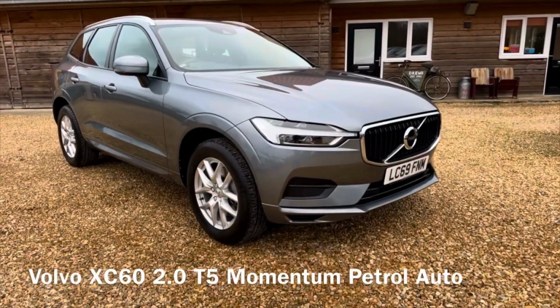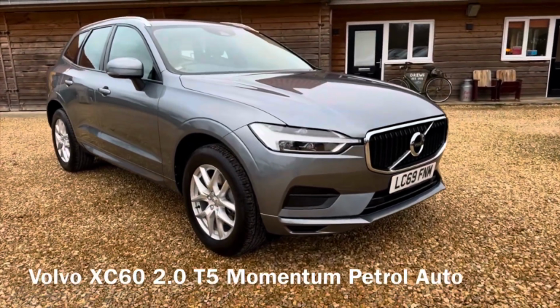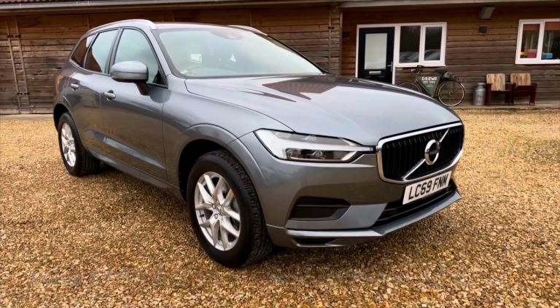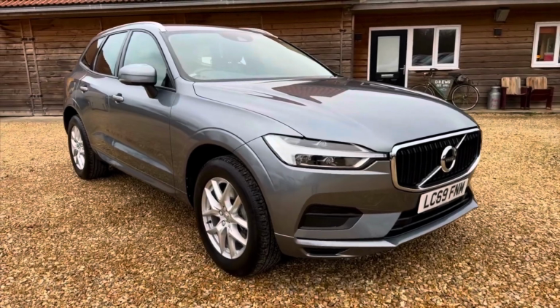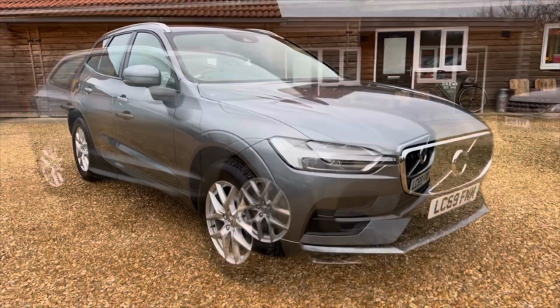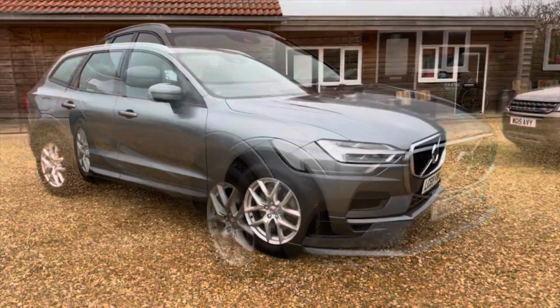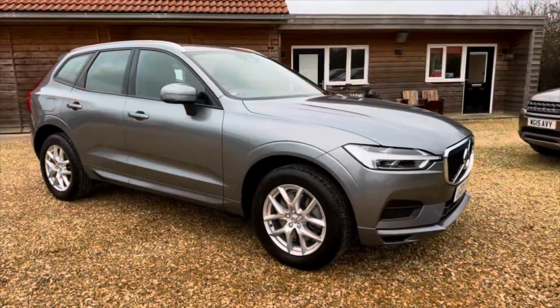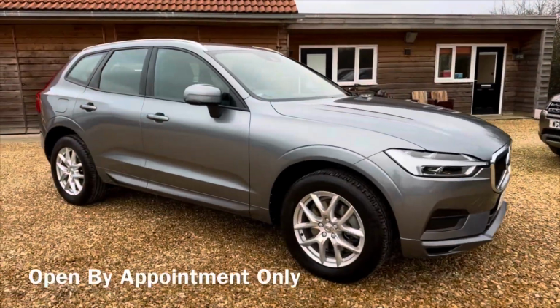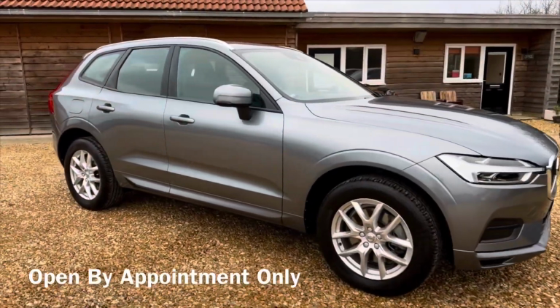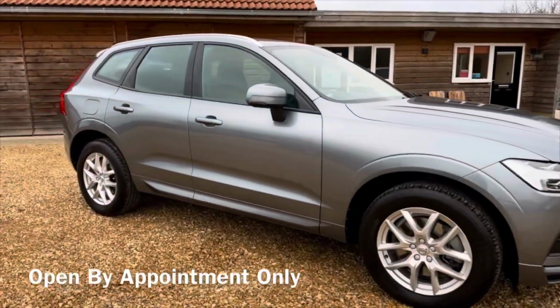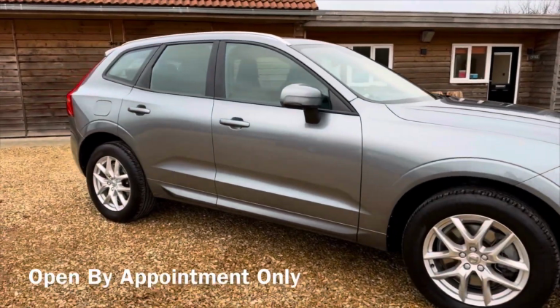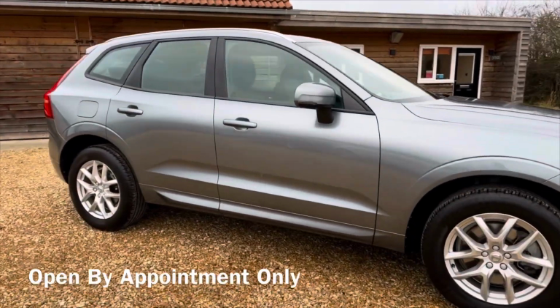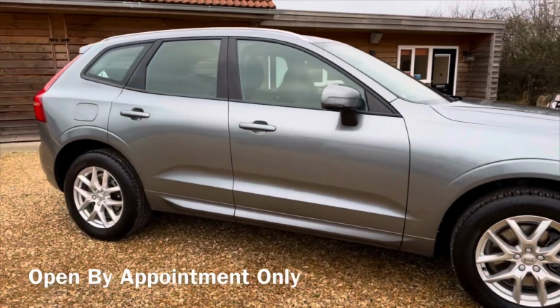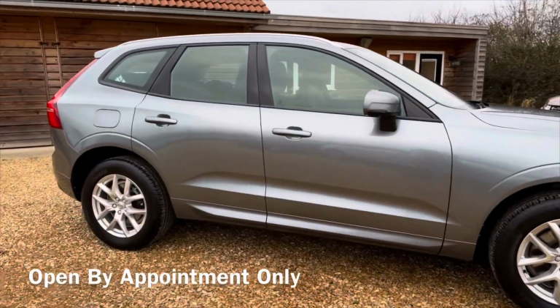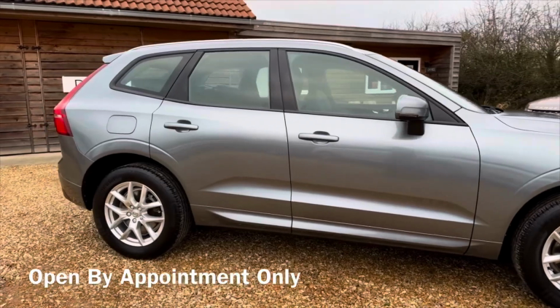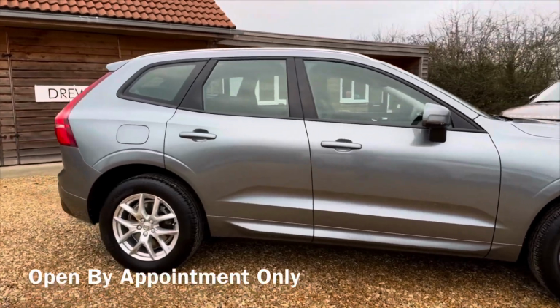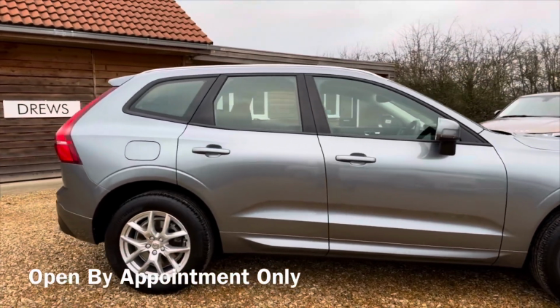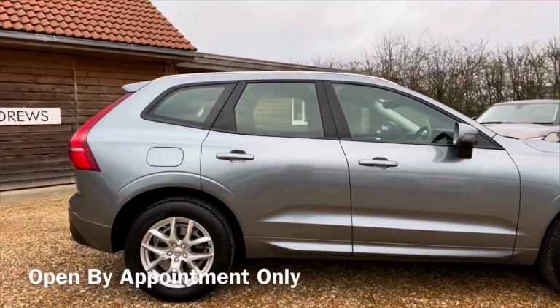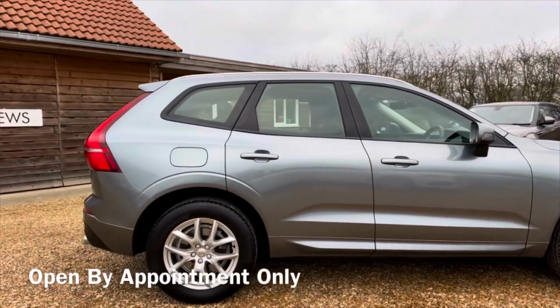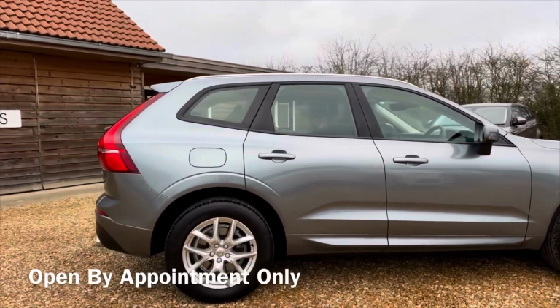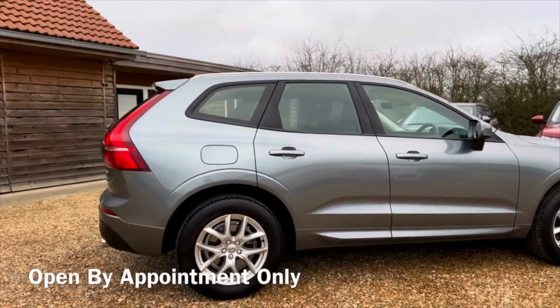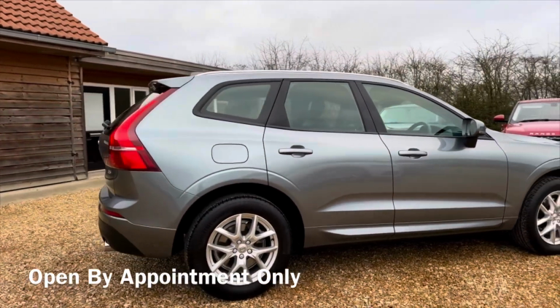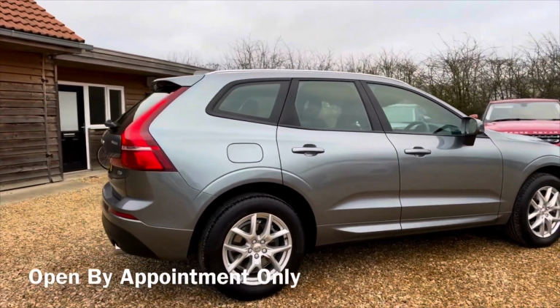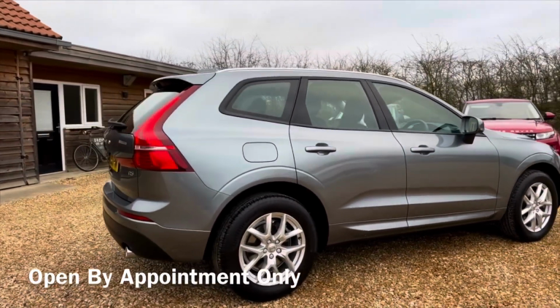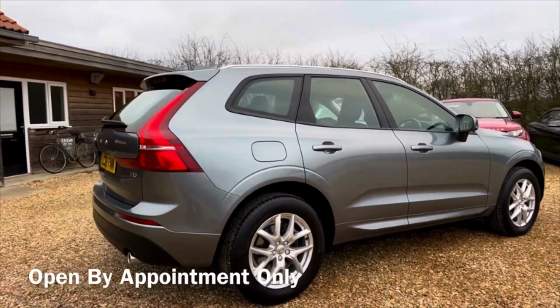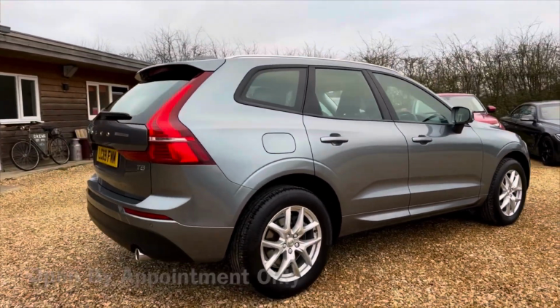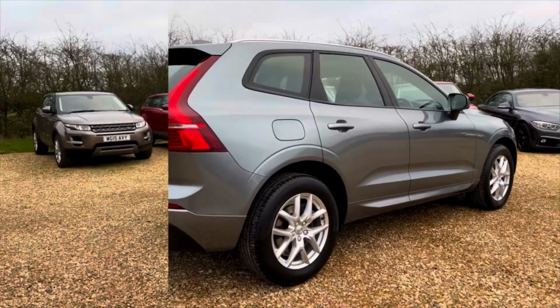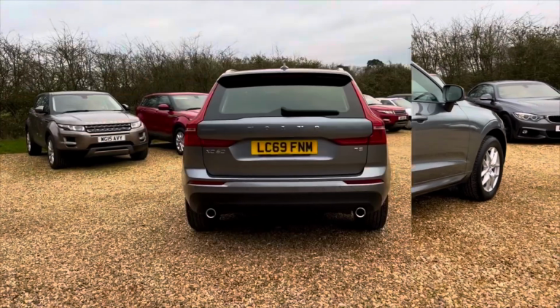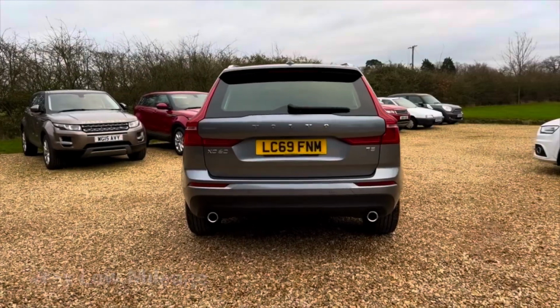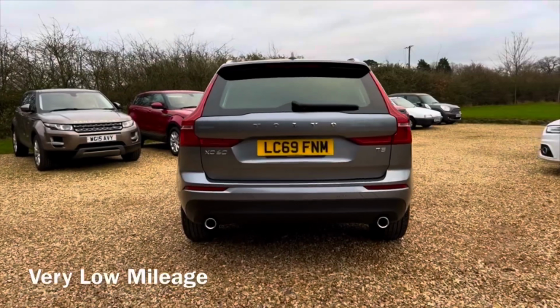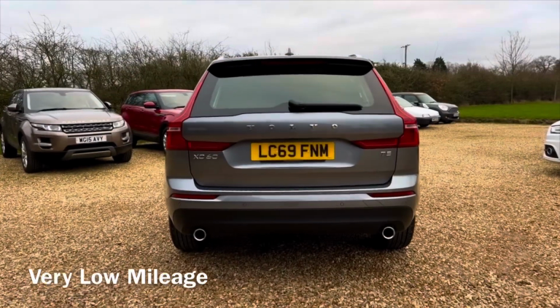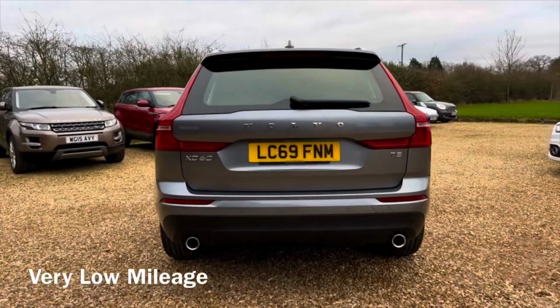Hi, I'm David Drew. Today we're selling this stunning Volvo XC60 Momentum T5 petrol. We have another very nice XC60 in stock, so watch to the end of the video to see that car in the link.